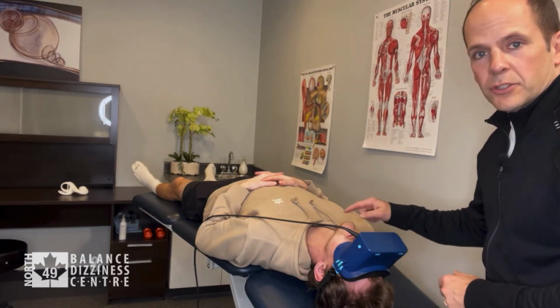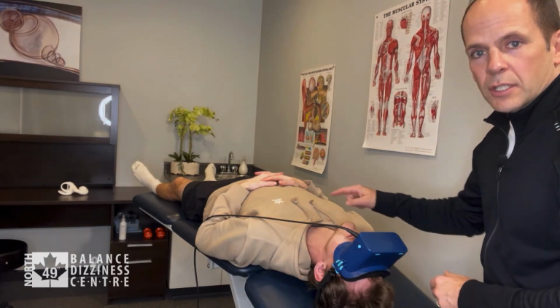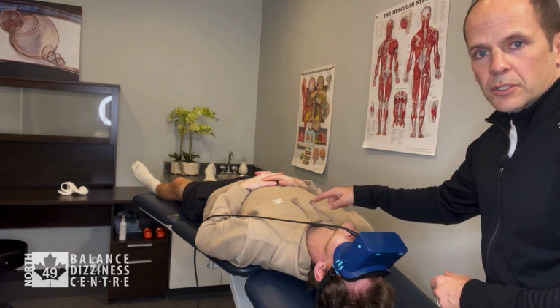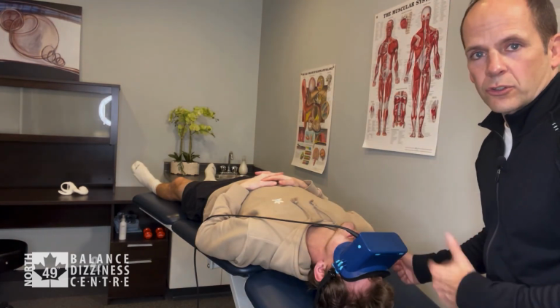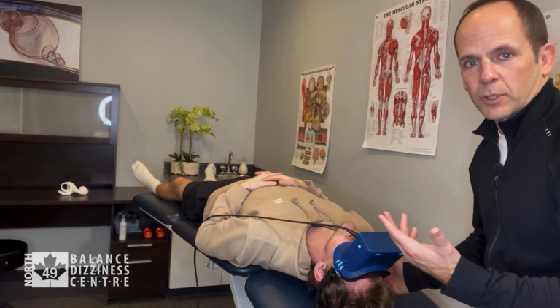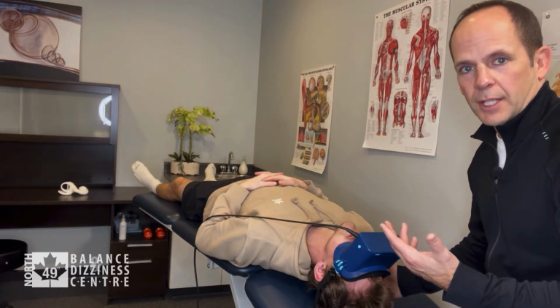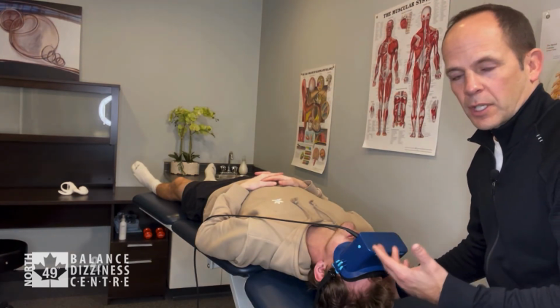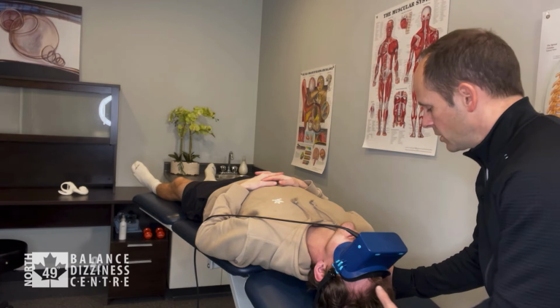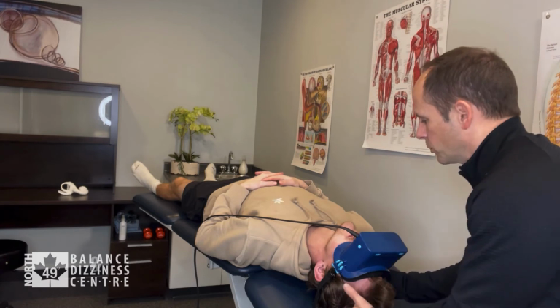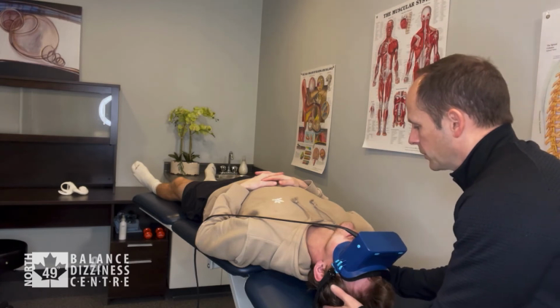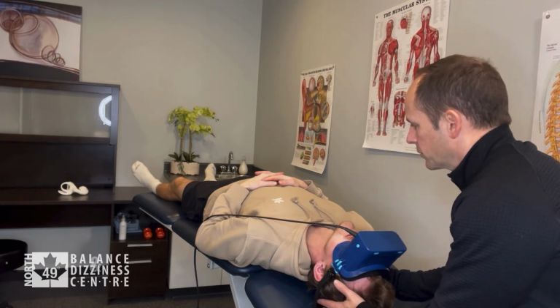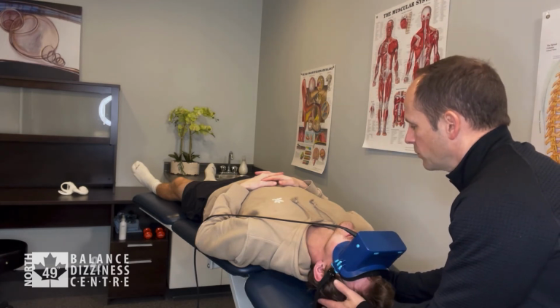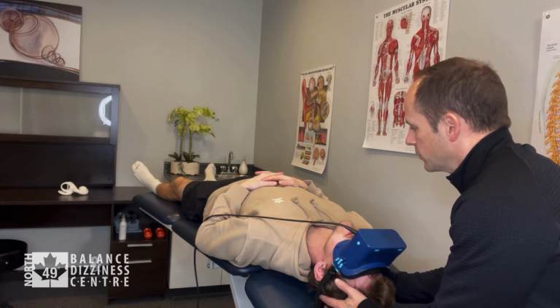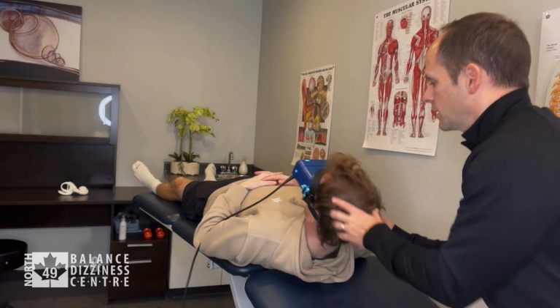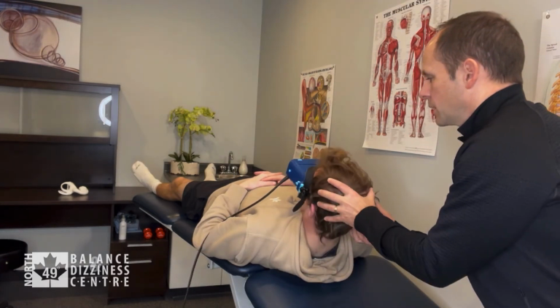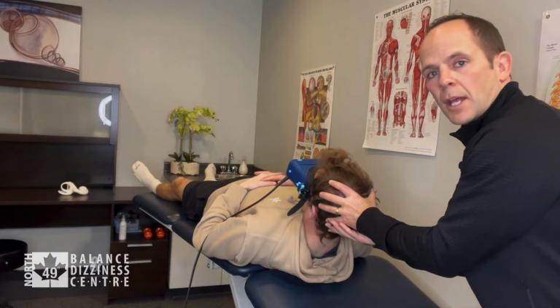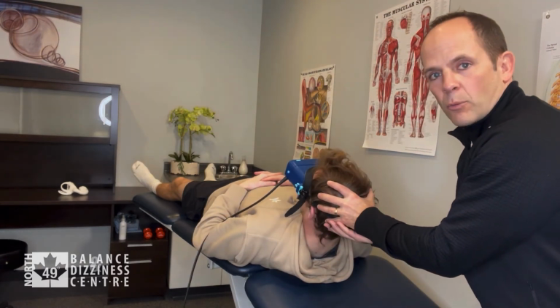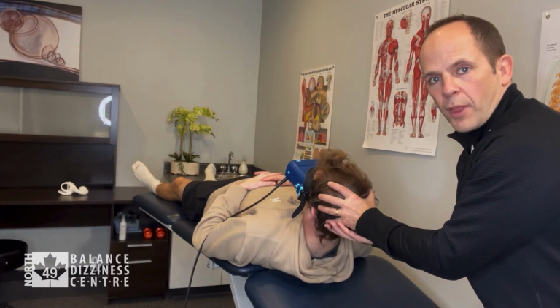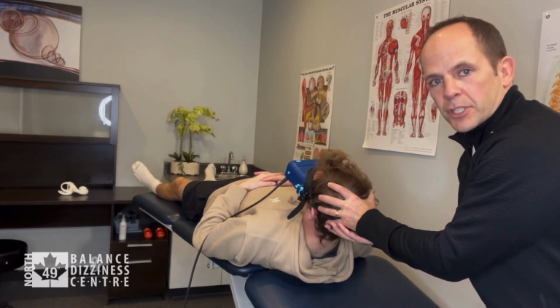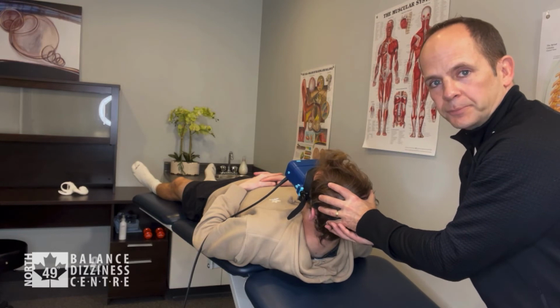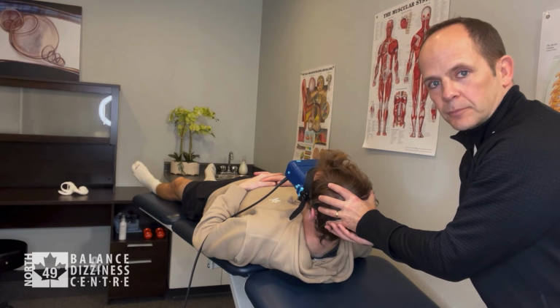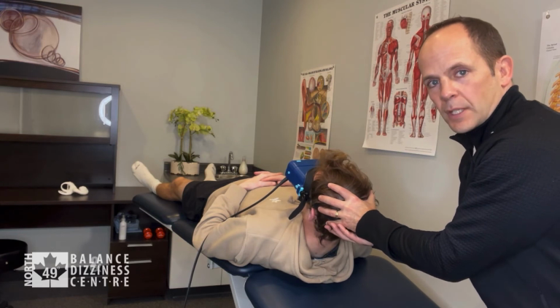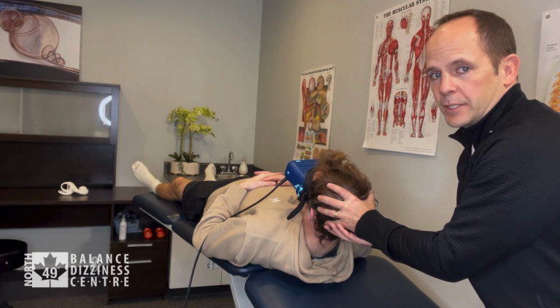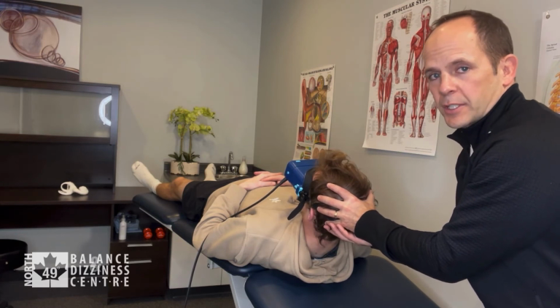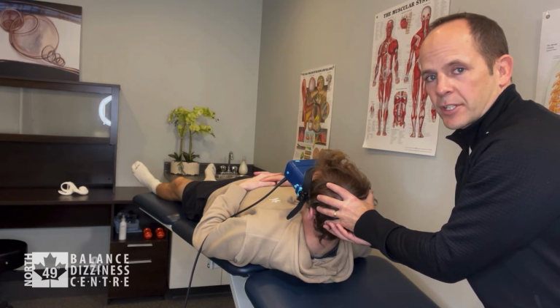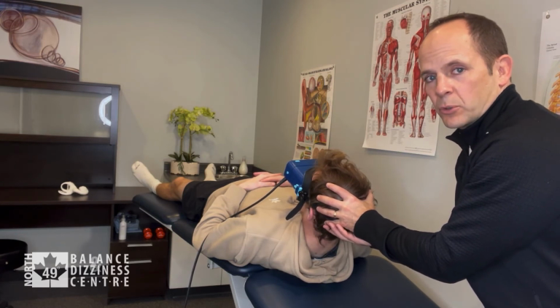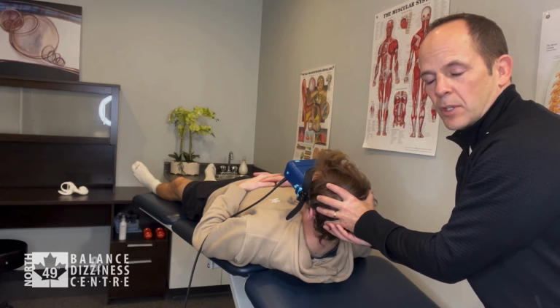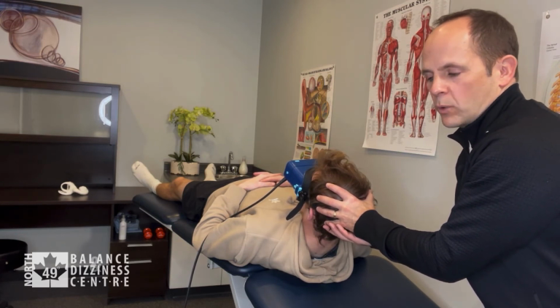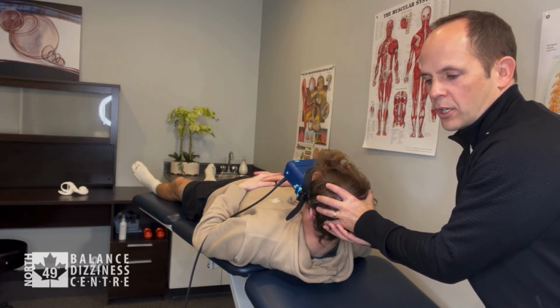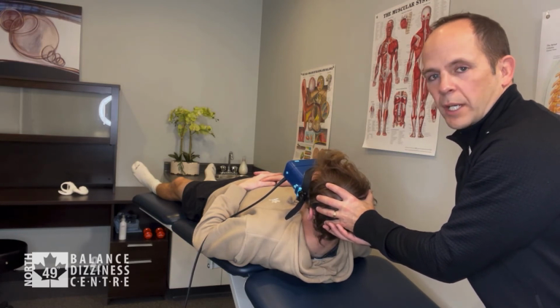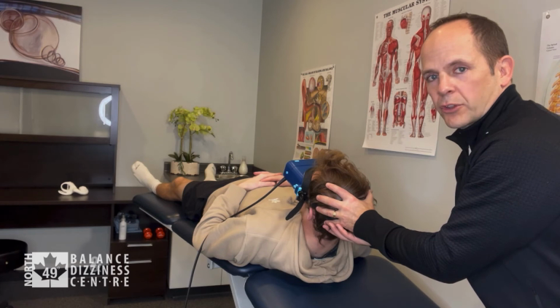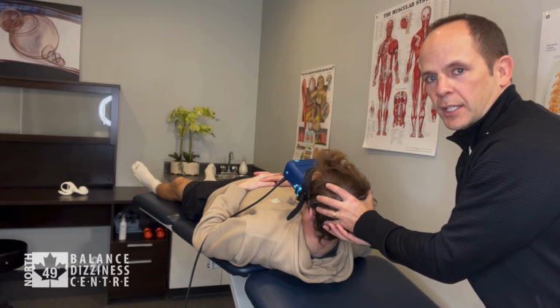The next step is to bring his chin to sternum as quickly as we can — one, two, three. We hold that position until the dizziness and nystagmus go away, then wait an additional 30 seconds.